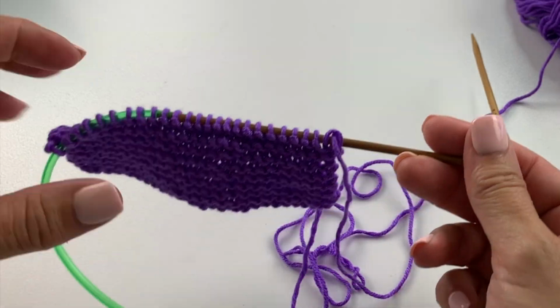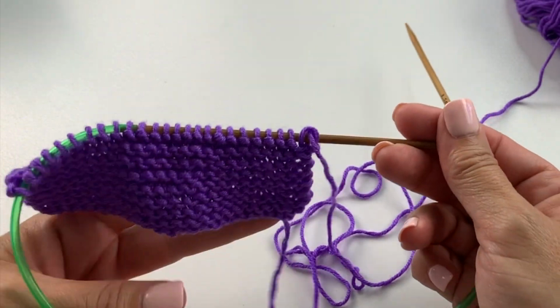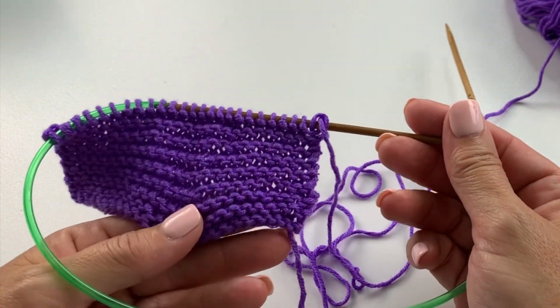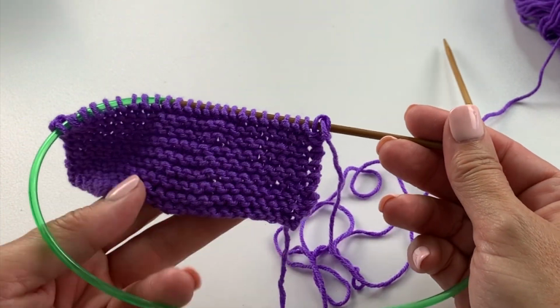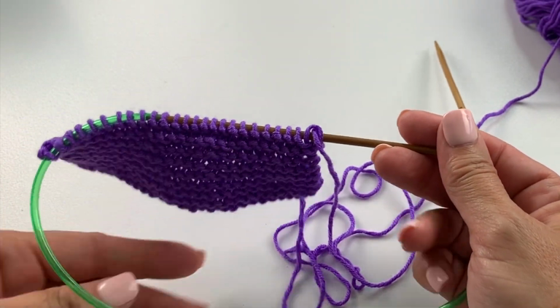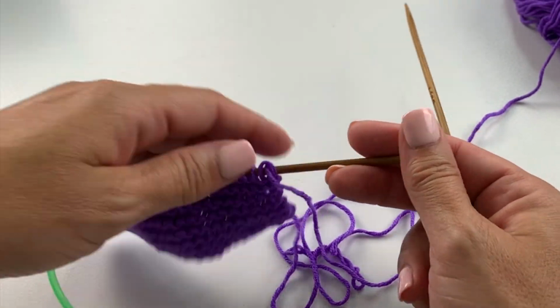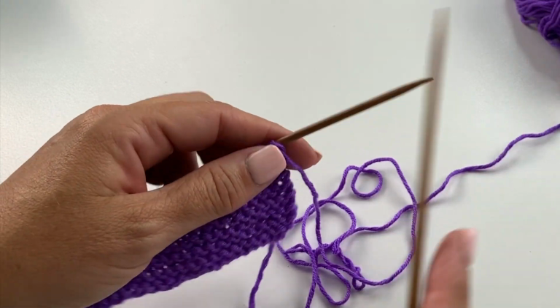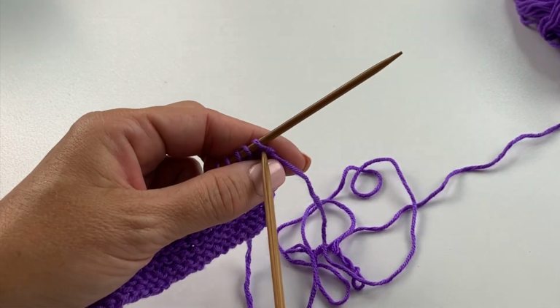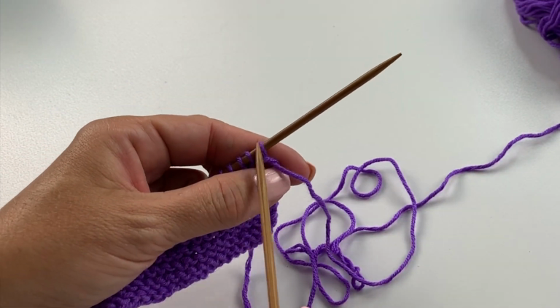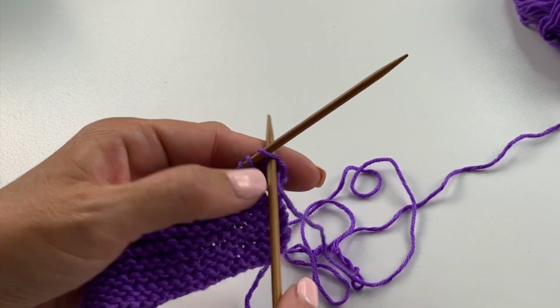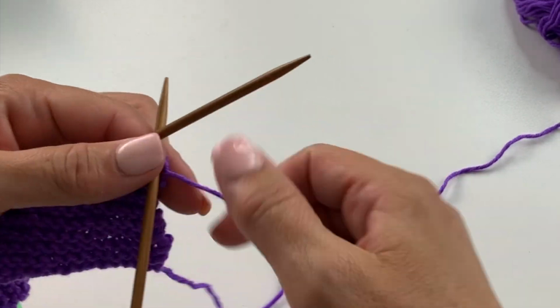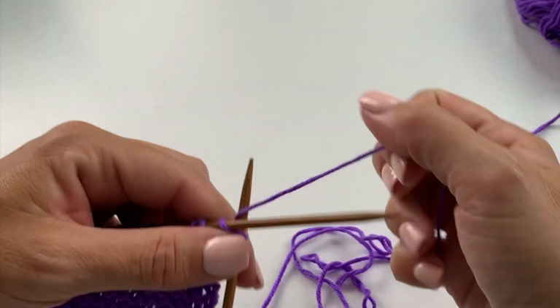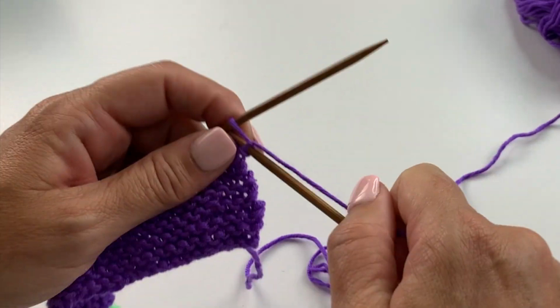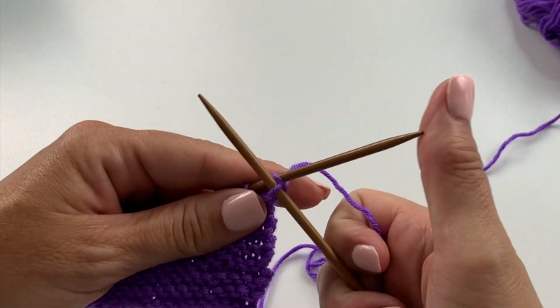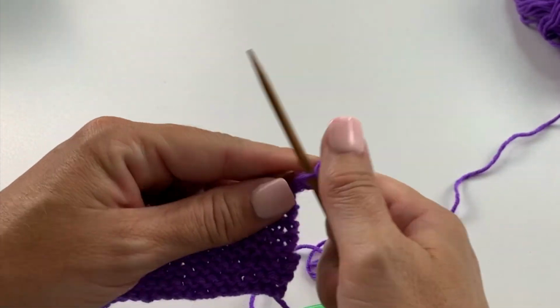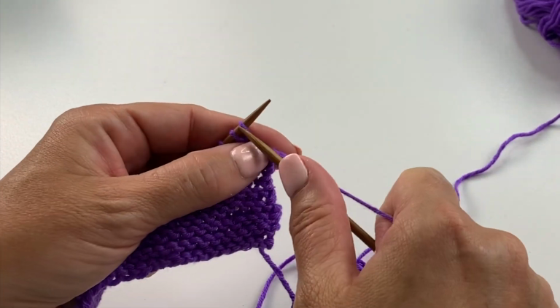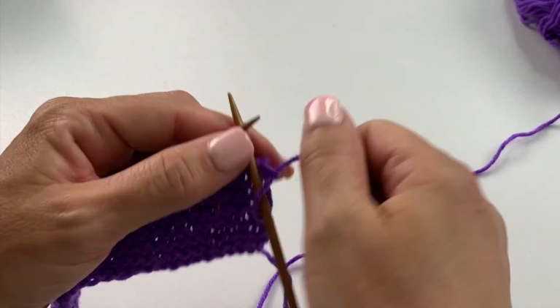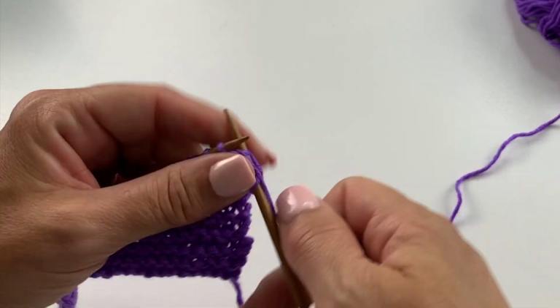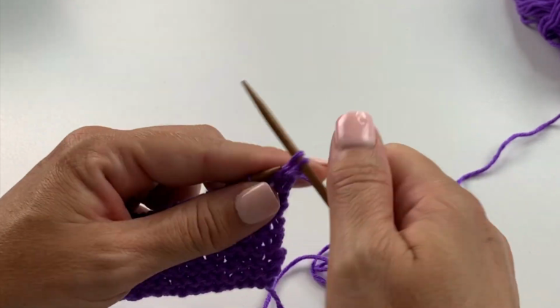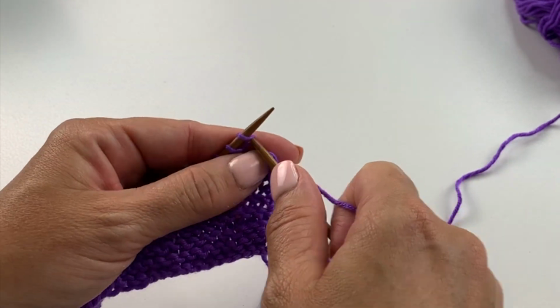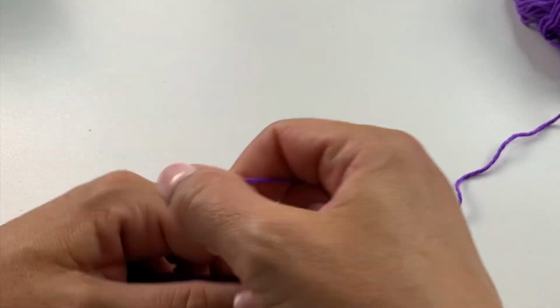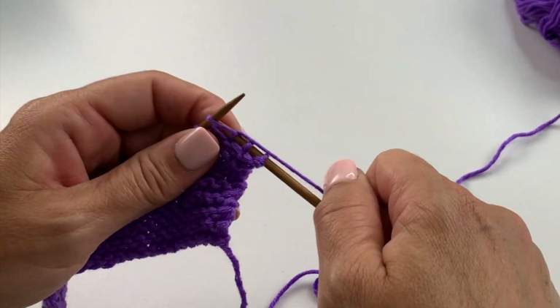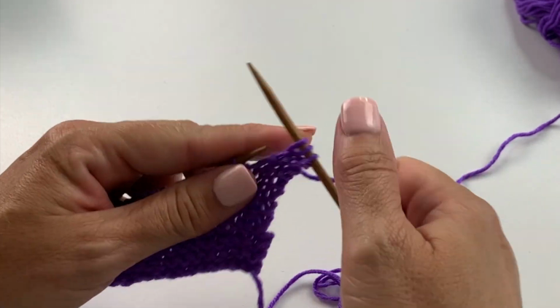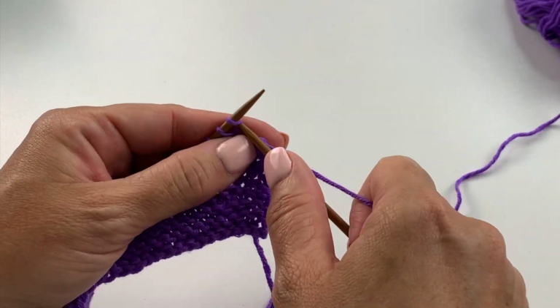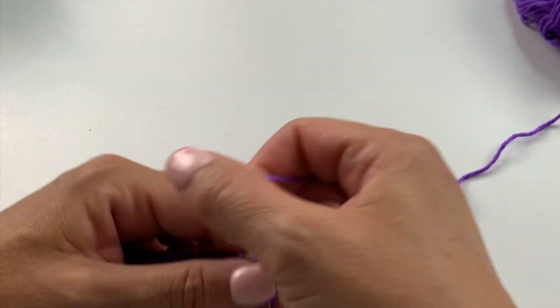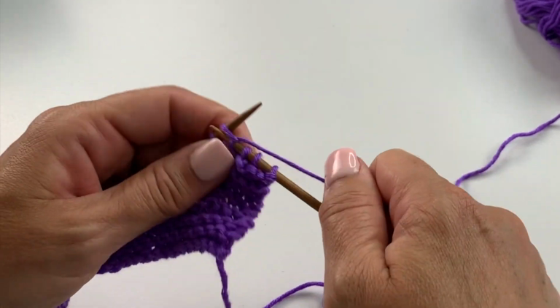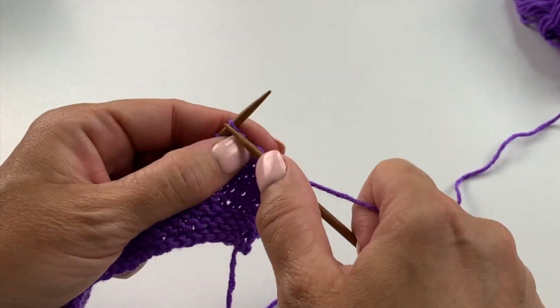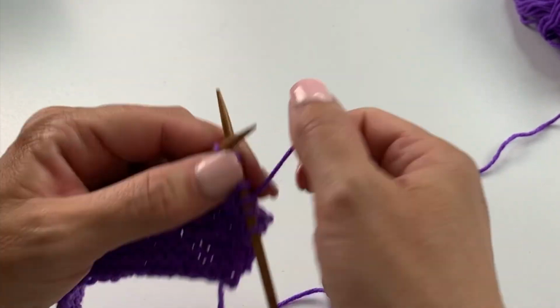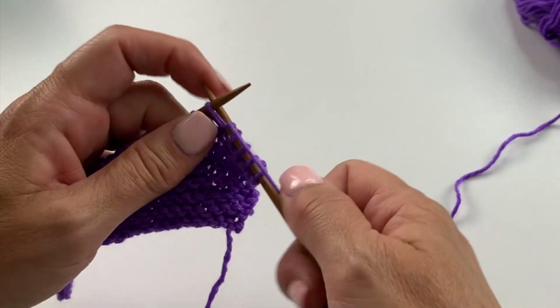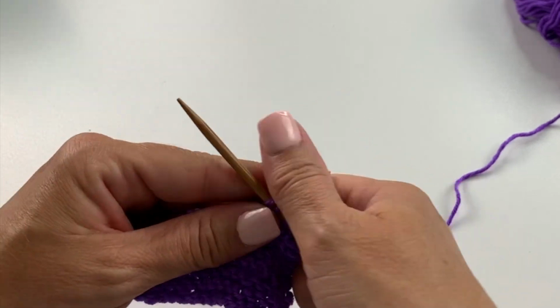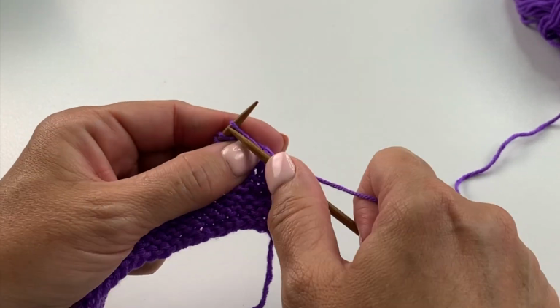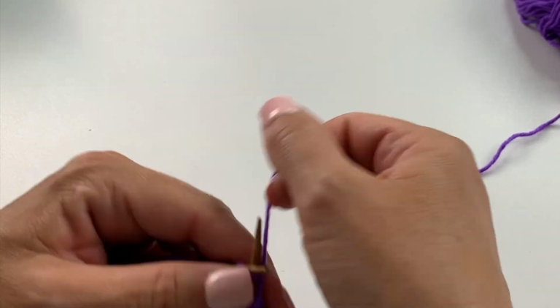I have a couple of rows here started for our swatch, and we're going to knit across to just before the middle of the row. If you're following along in the size you're making for your pattern, you'll know exactly how many stitches to knit here.